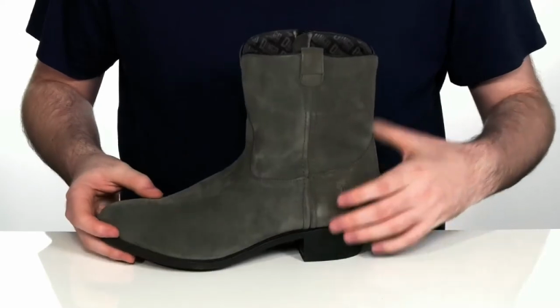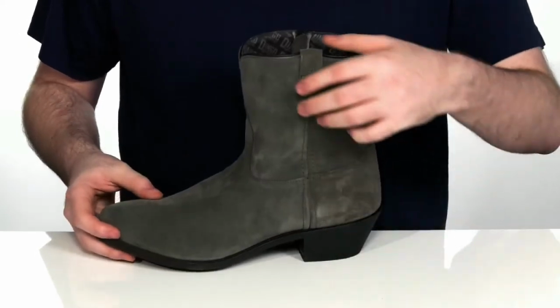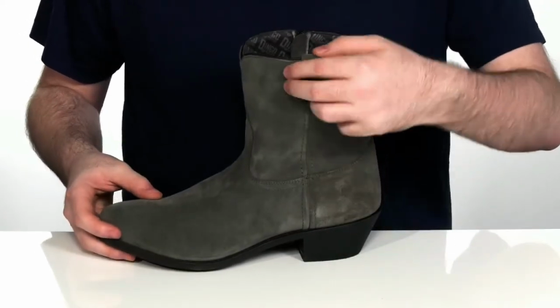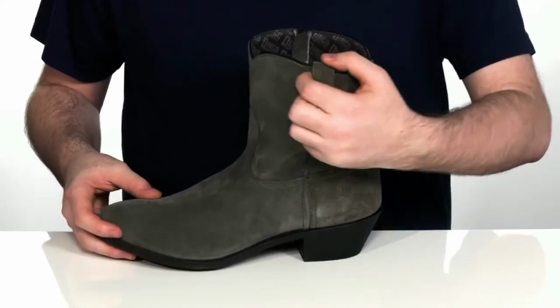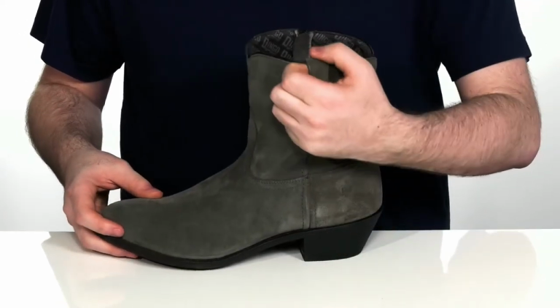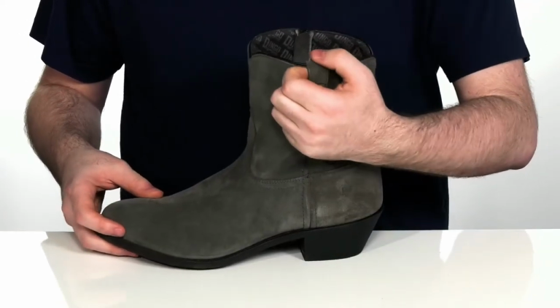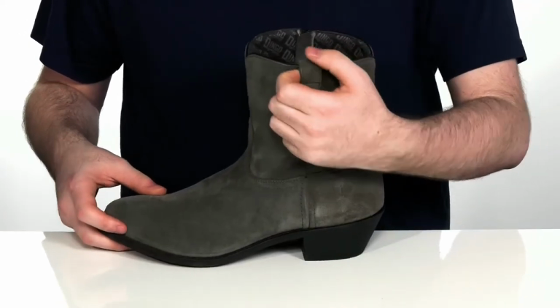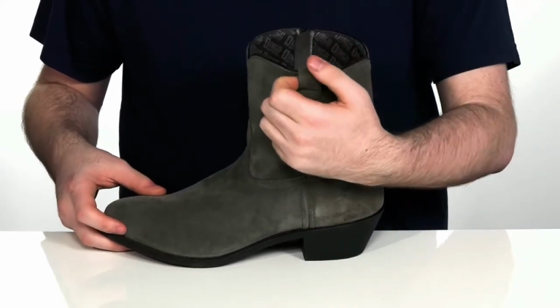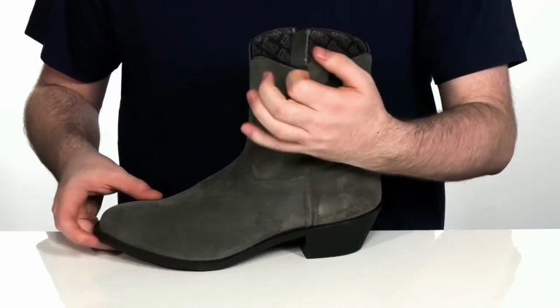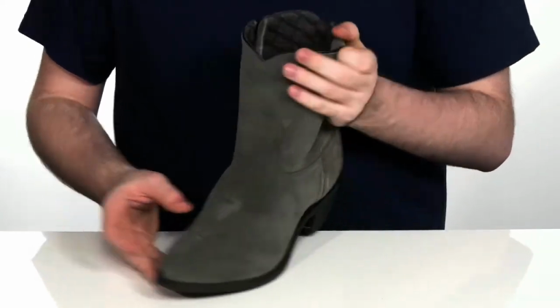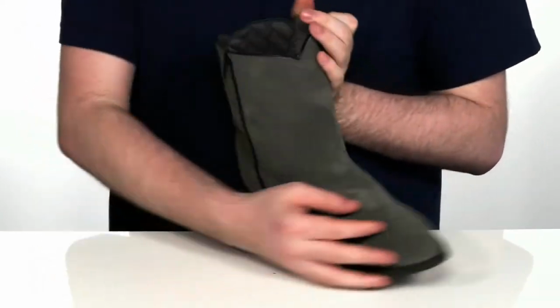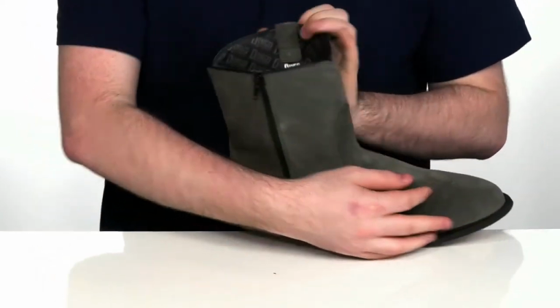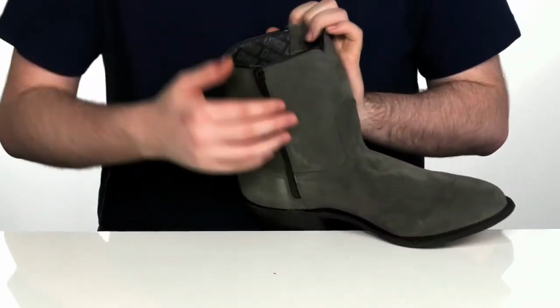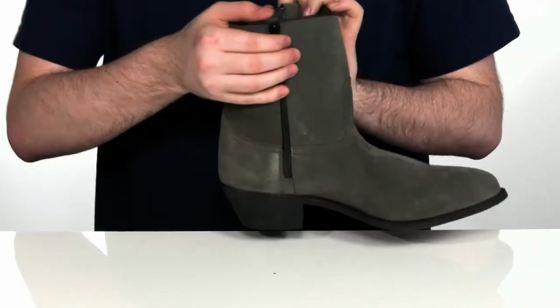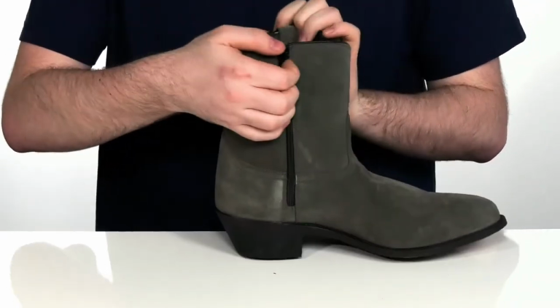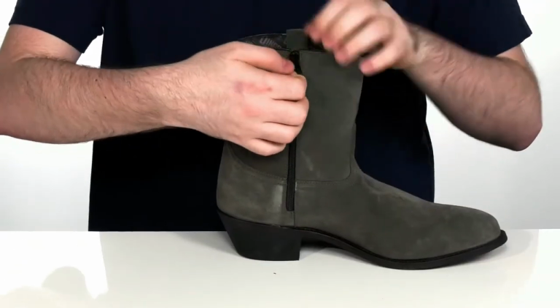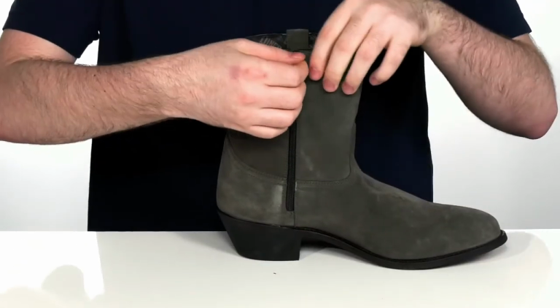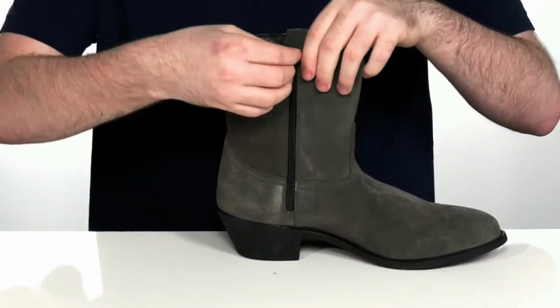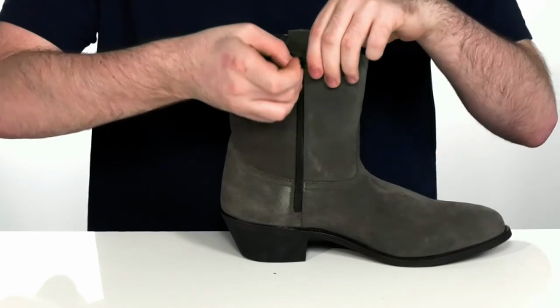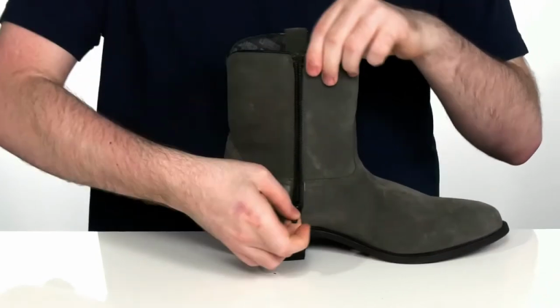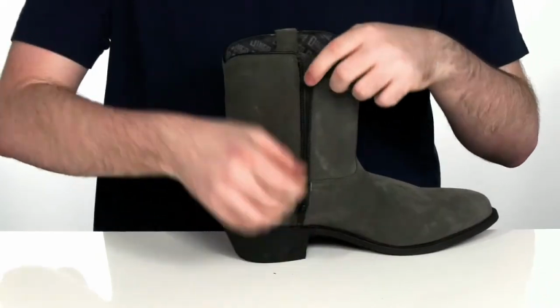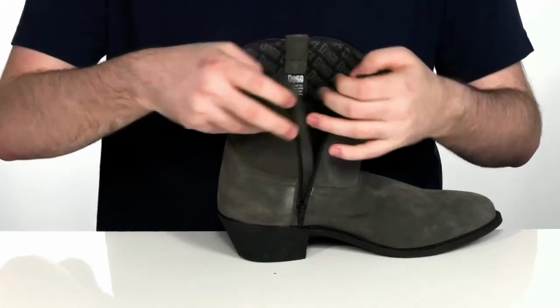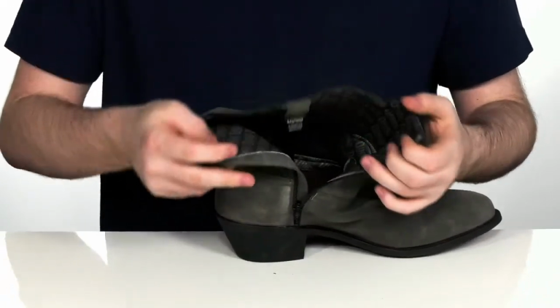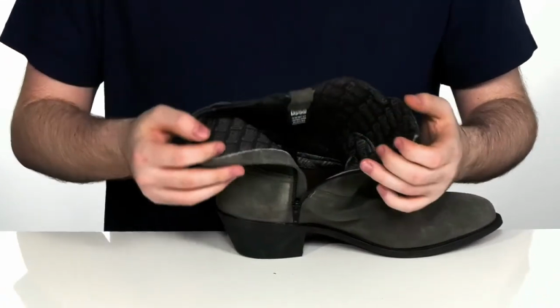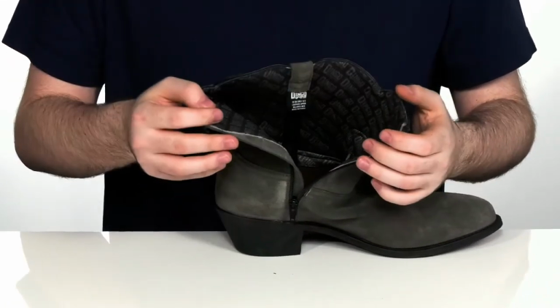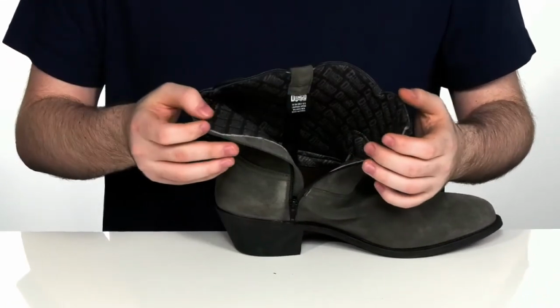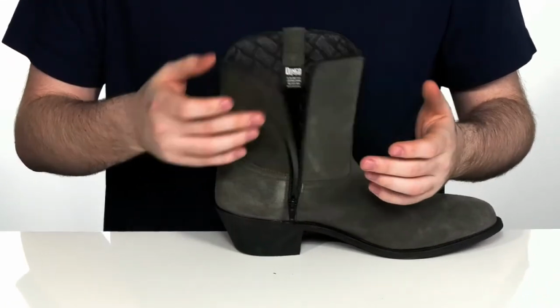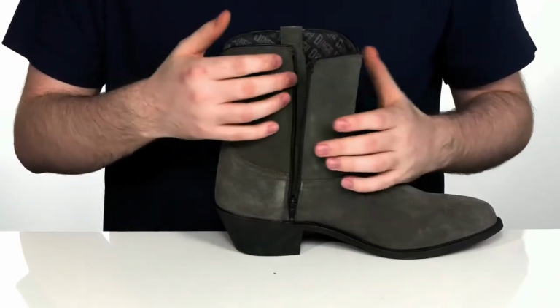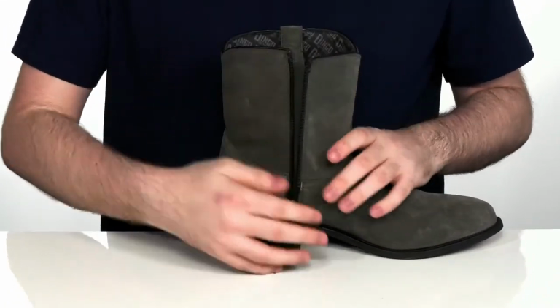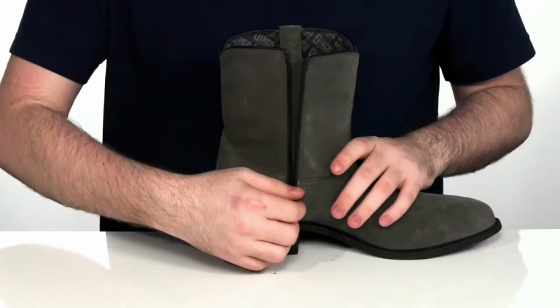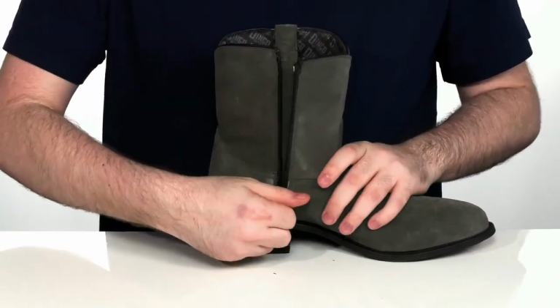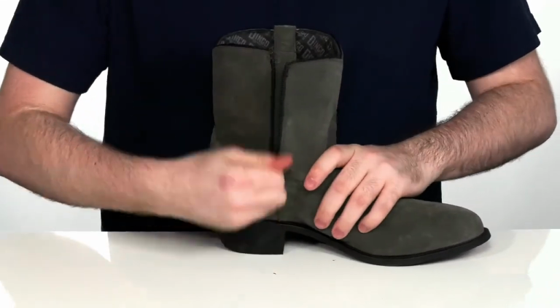It does have a pull tab on the side to help get this on, with a zipper that goes all the way down to the bottom of the boot, so you have no issues getting these on whatsoever.